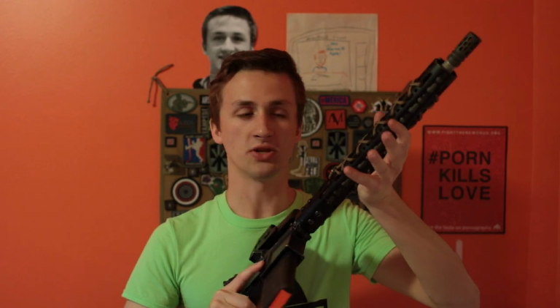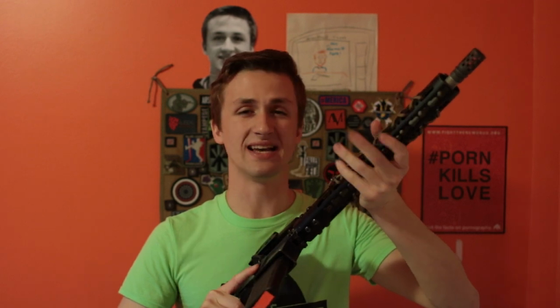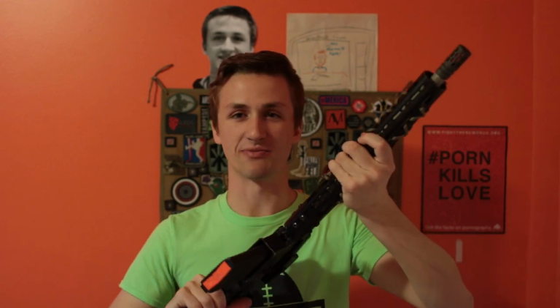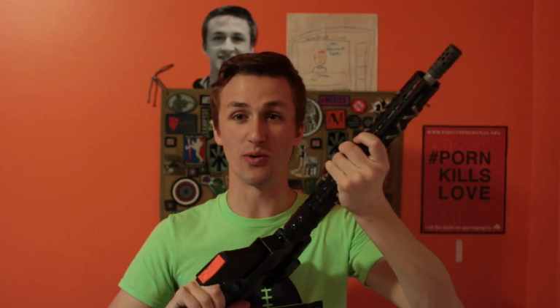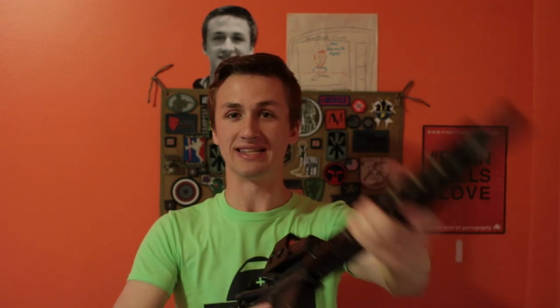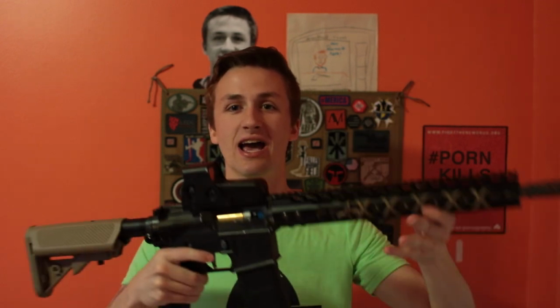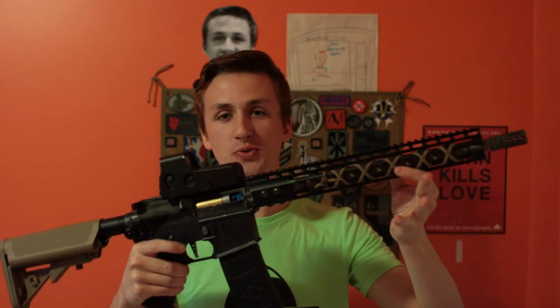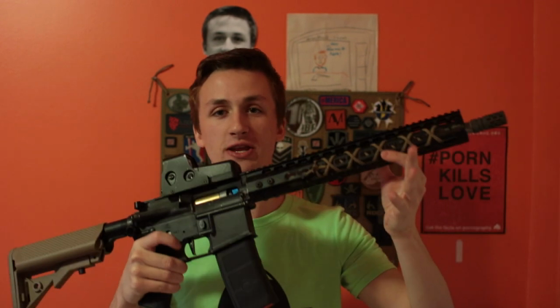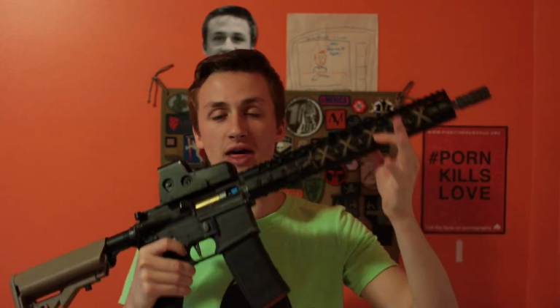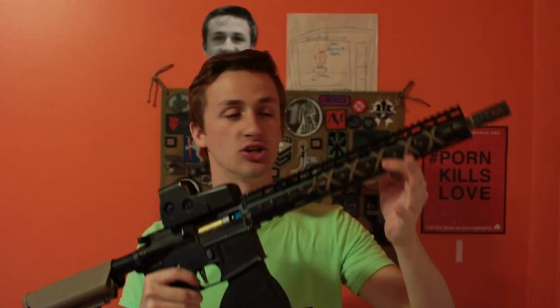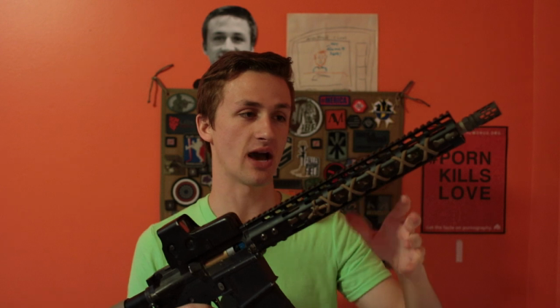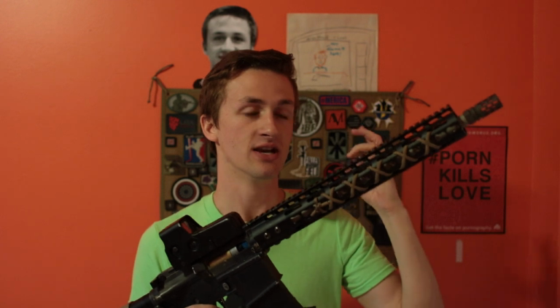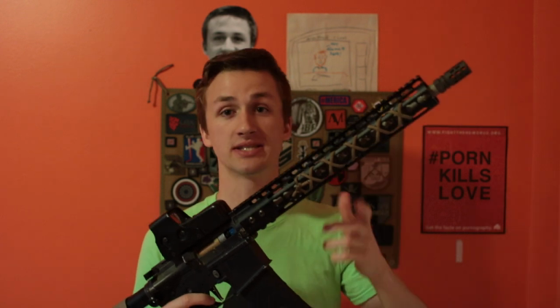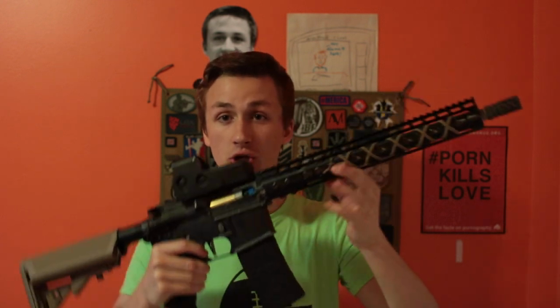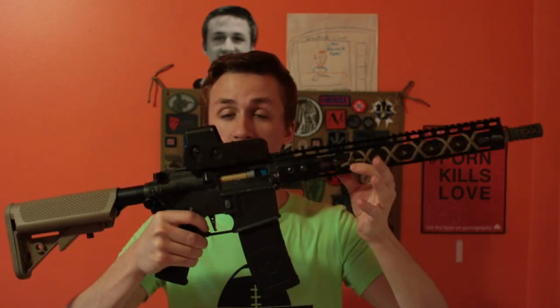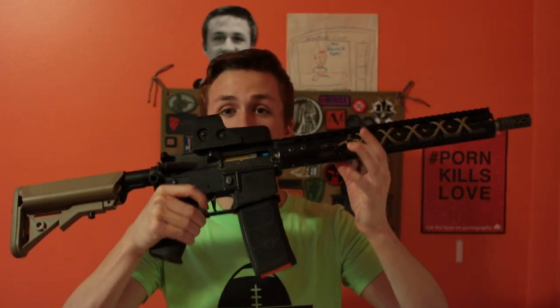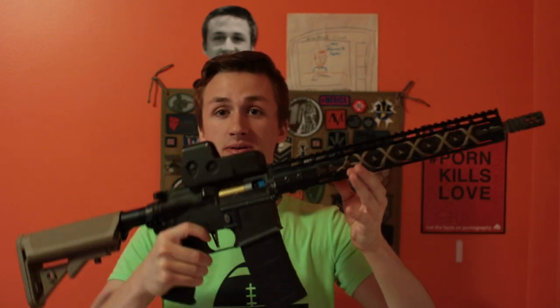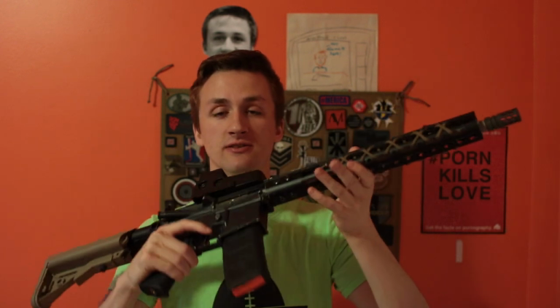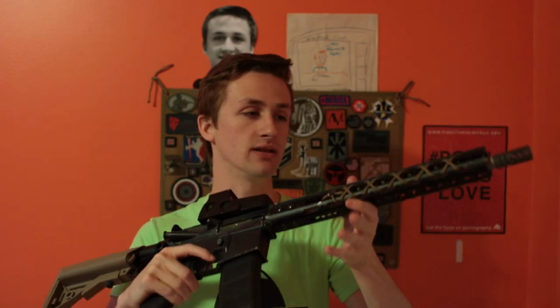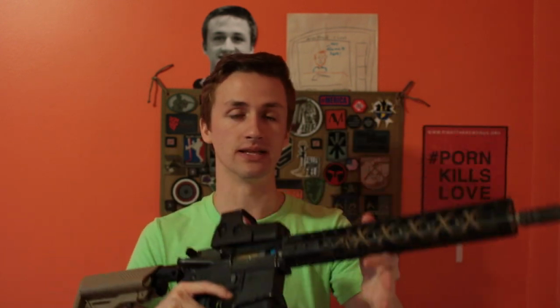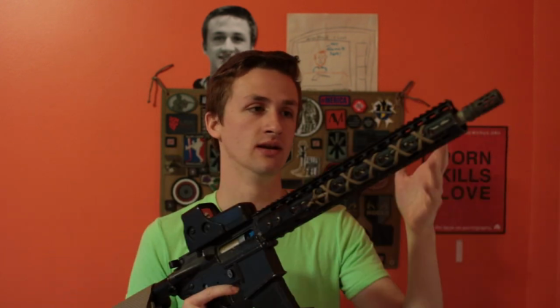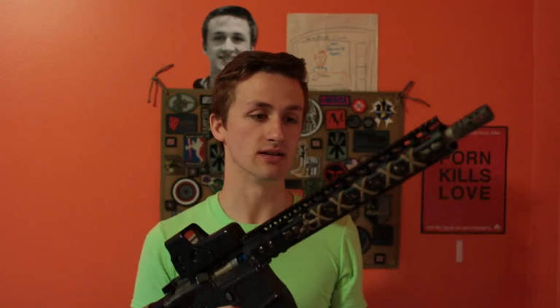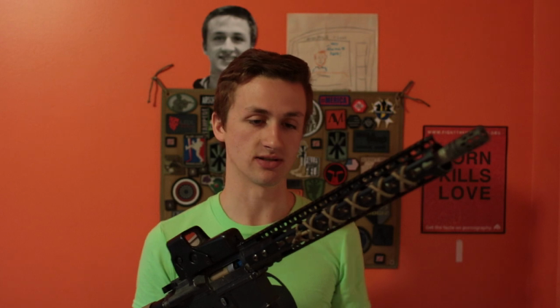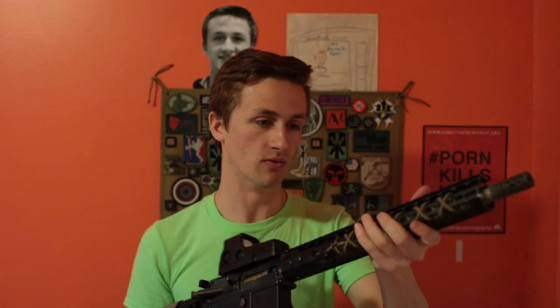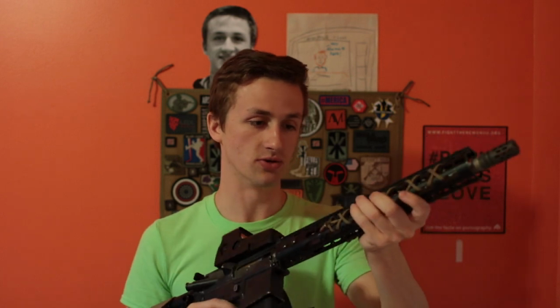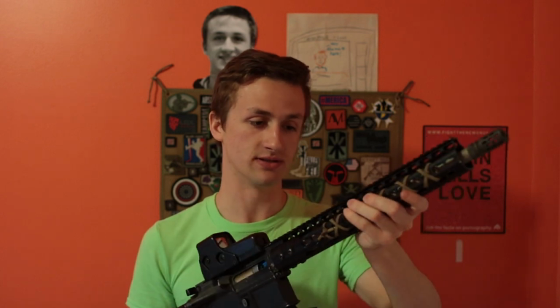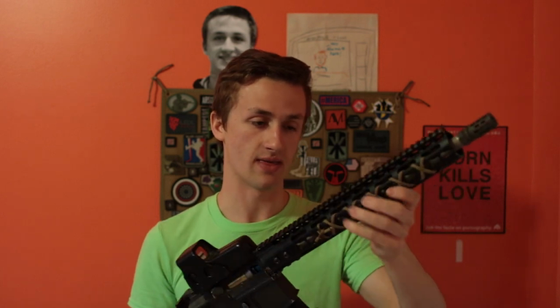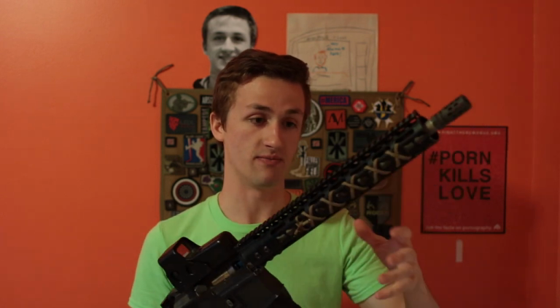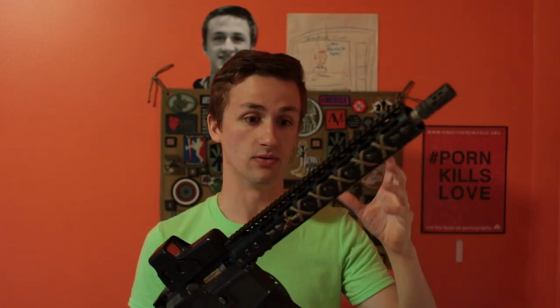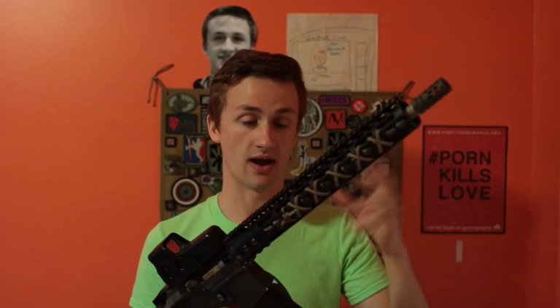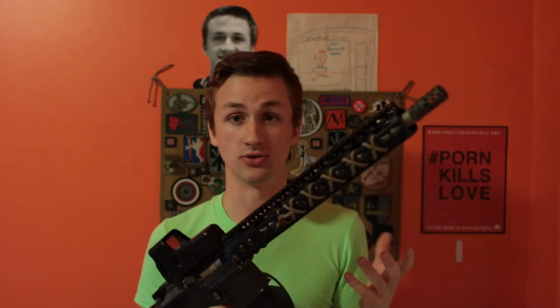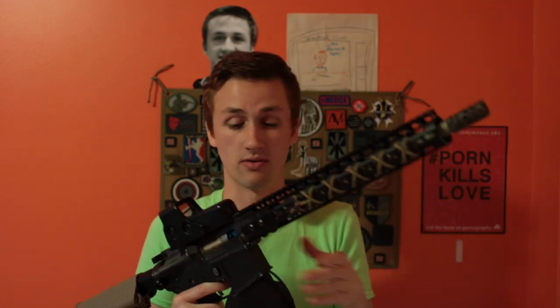What's up guys, it's Alec Mack with 111 and today I have a super cool video that I'm excited to show you guys. This is my new custom AEG build — it is finally complete. This gun's awesome, one of the coolest guns that I've been able to have the opportunity to play with.